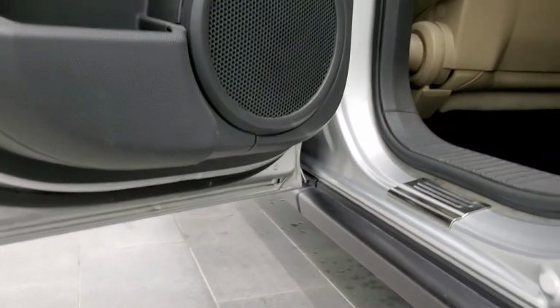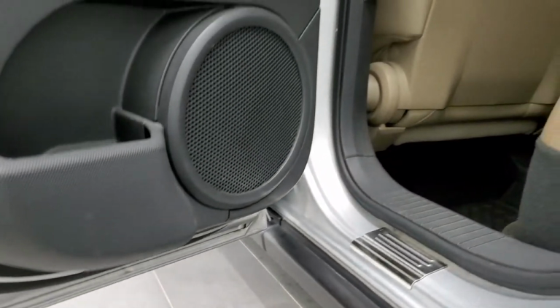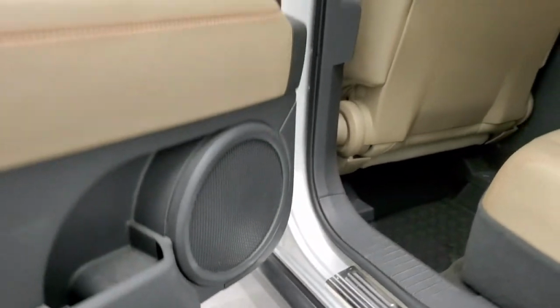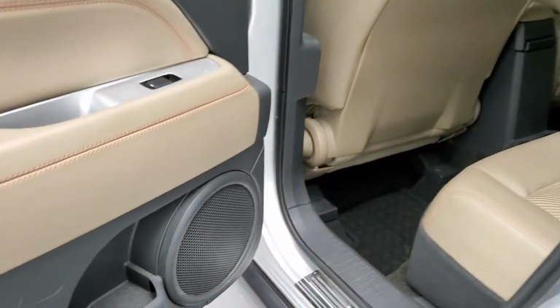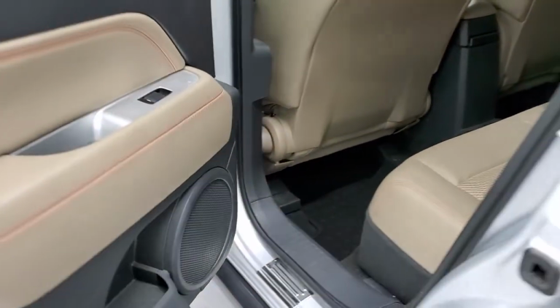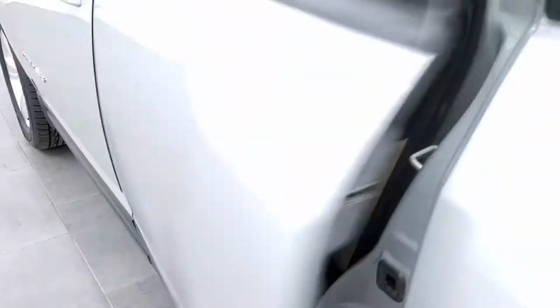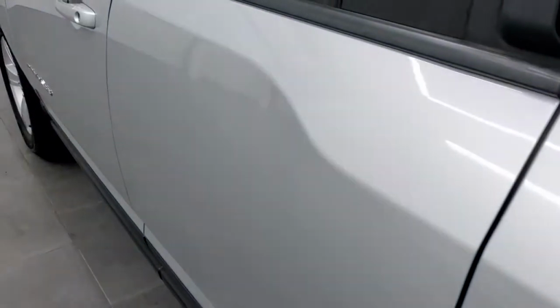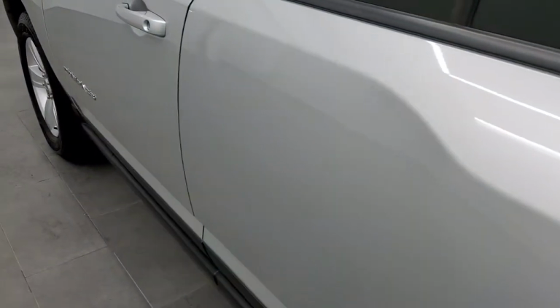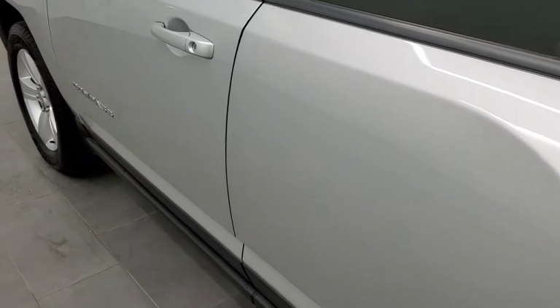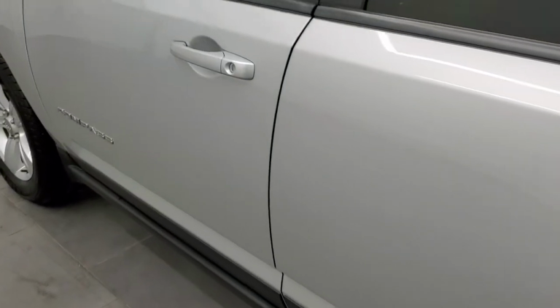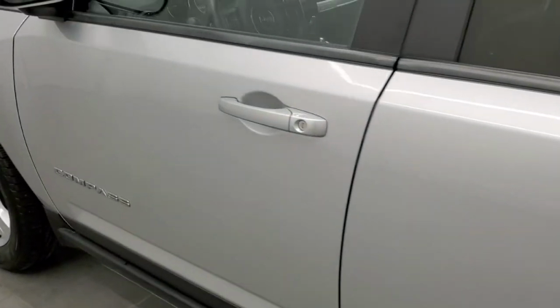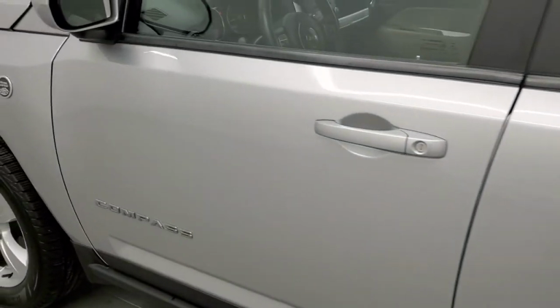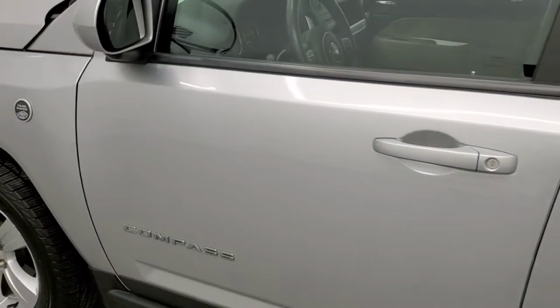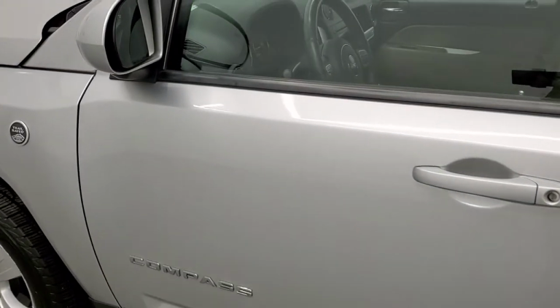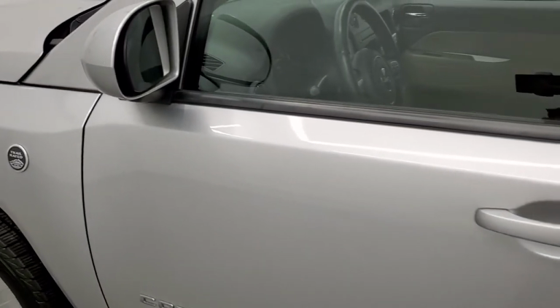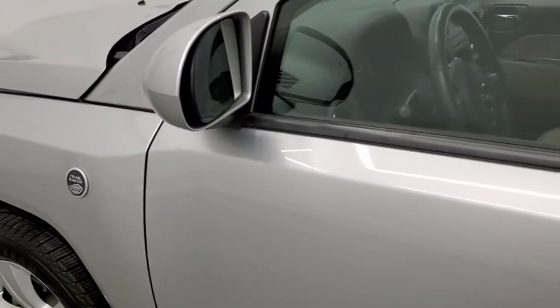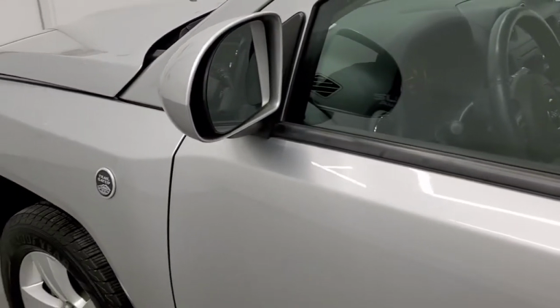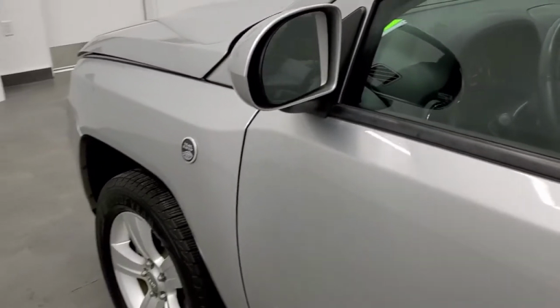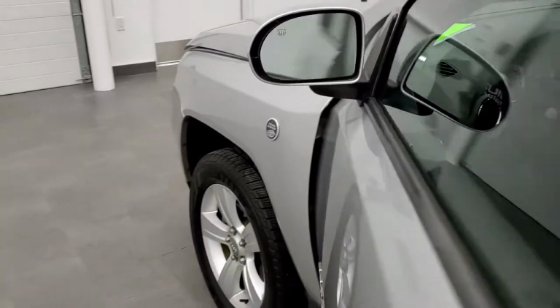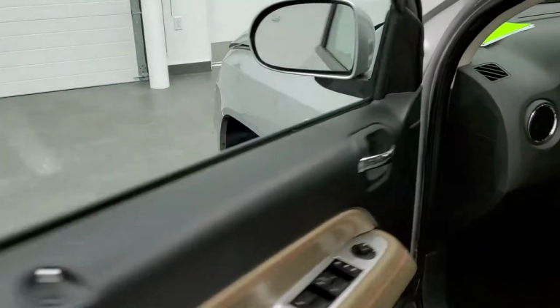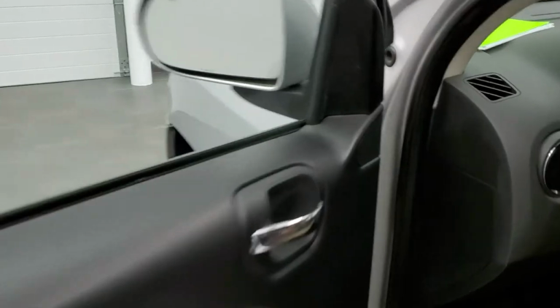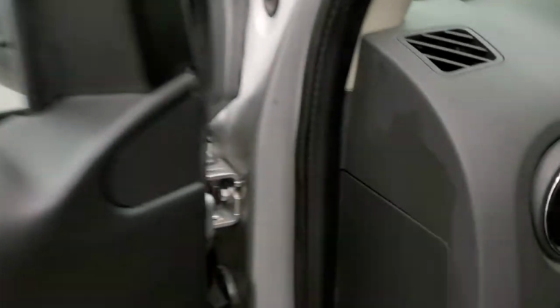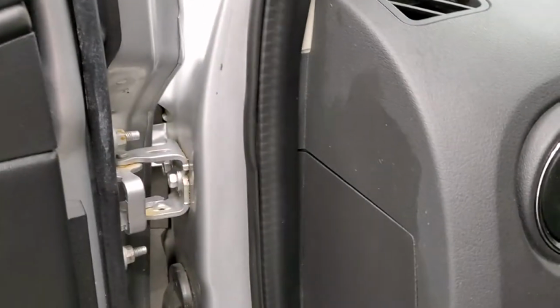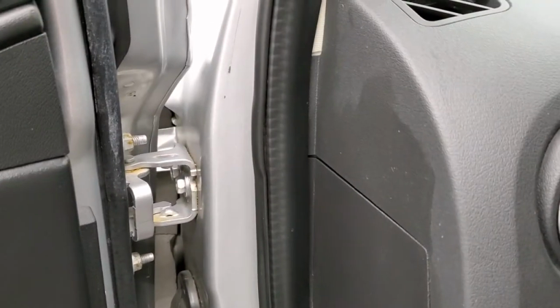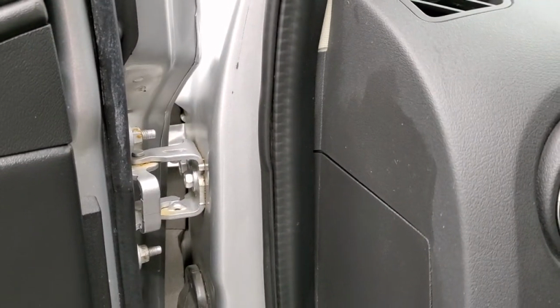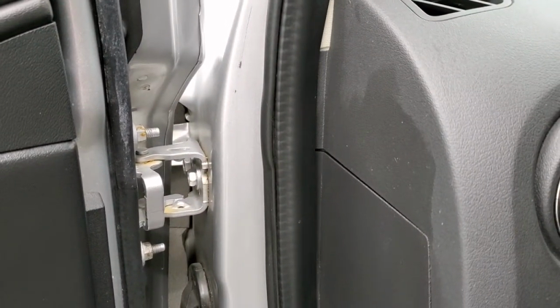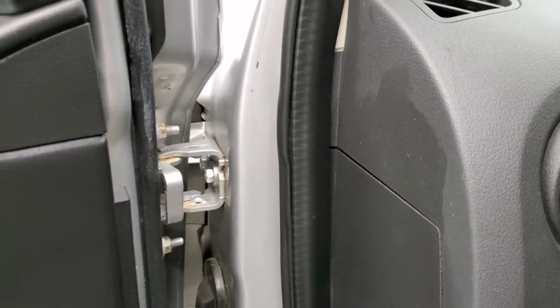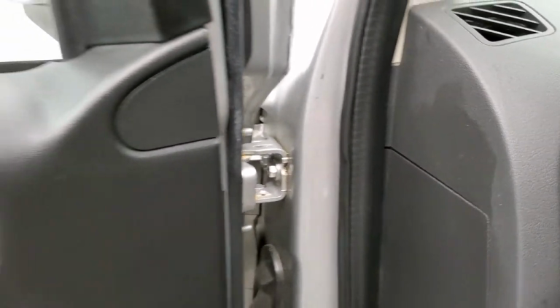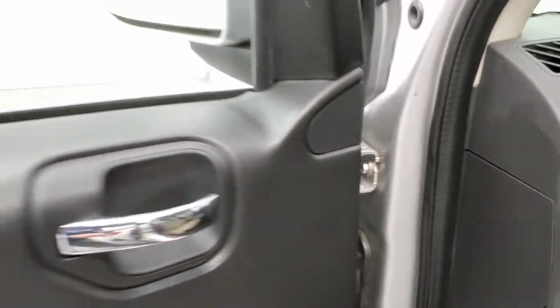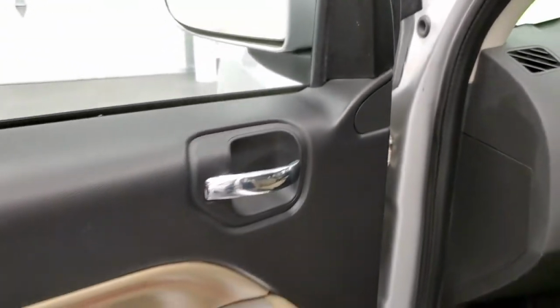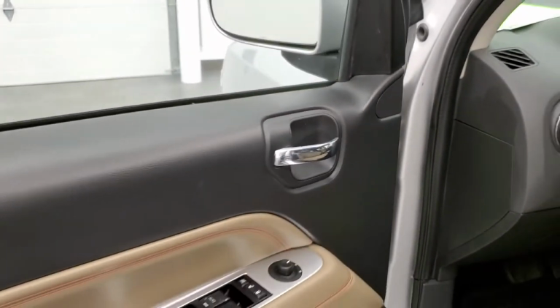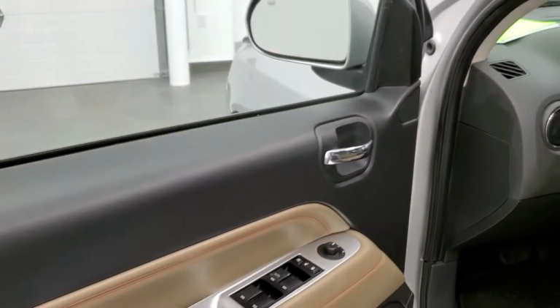This is a one owner vehicle with clean title history. Locally owned in Oshkosh. This was a trade in to us.